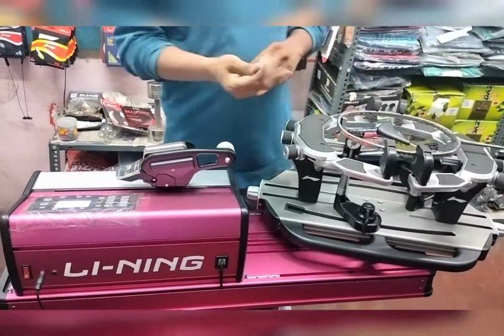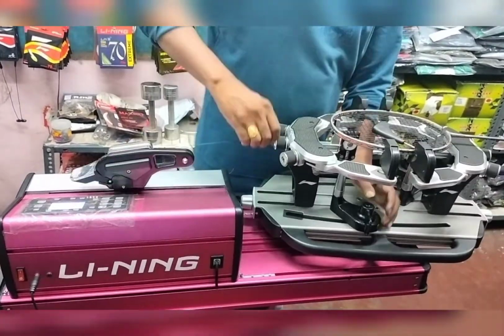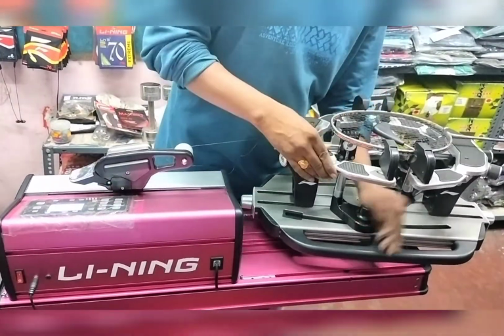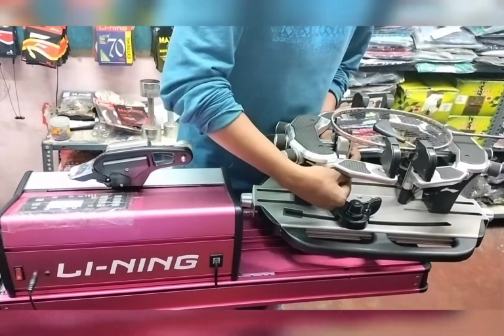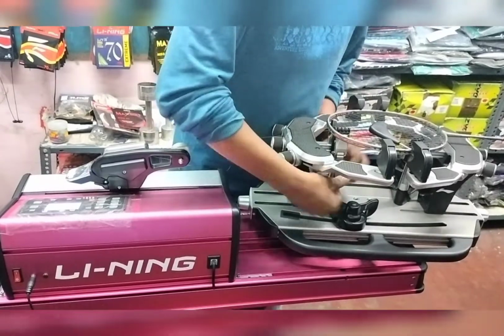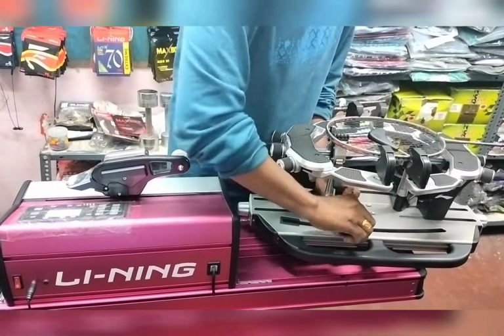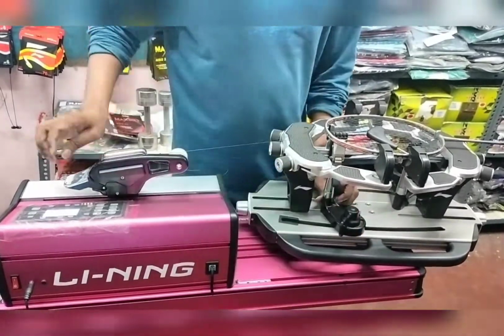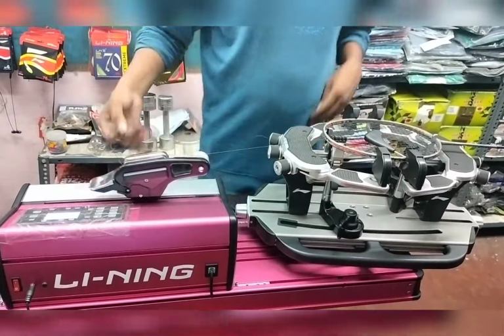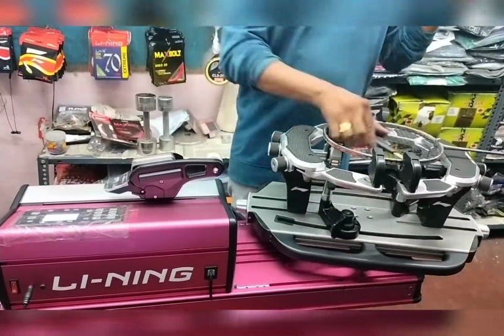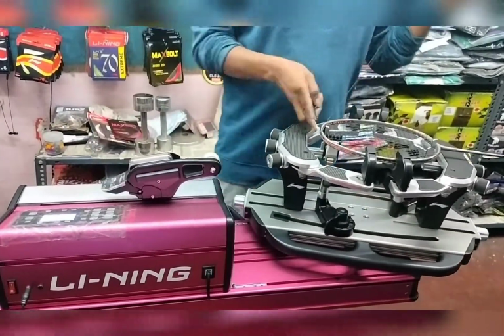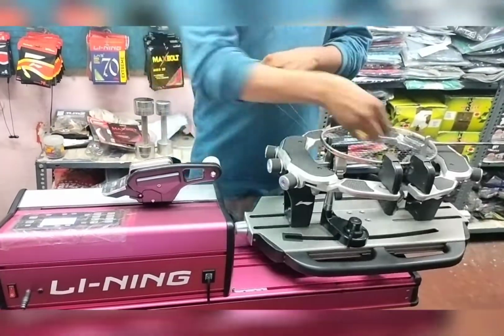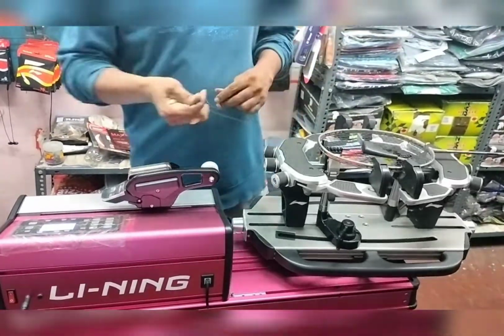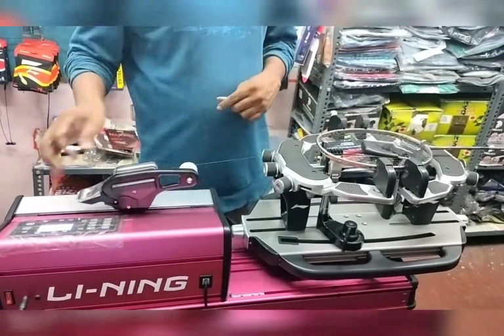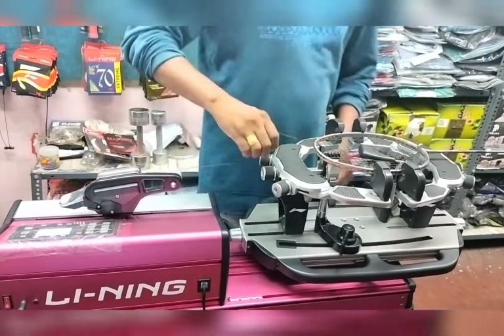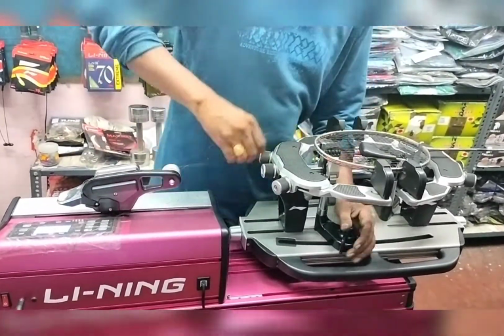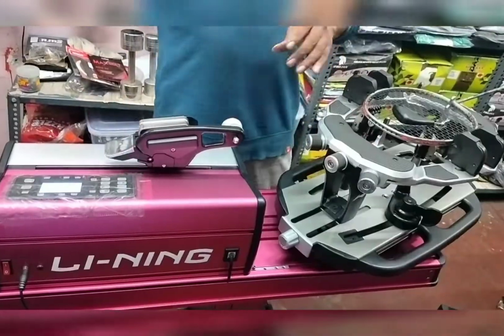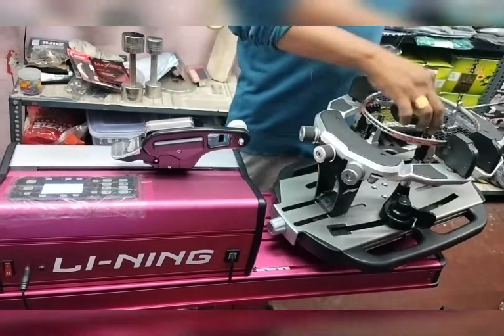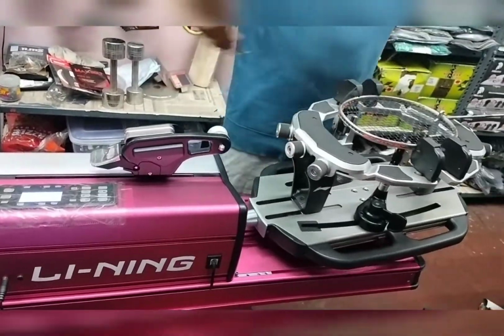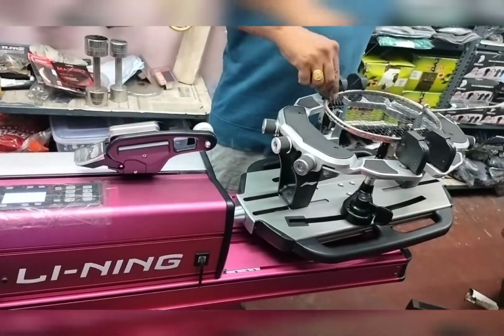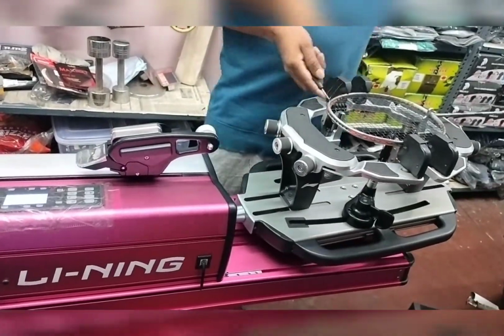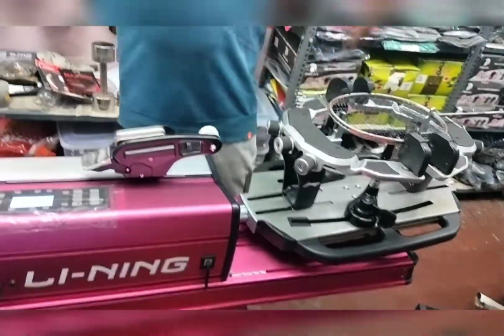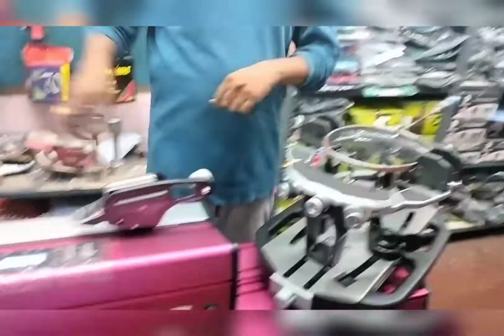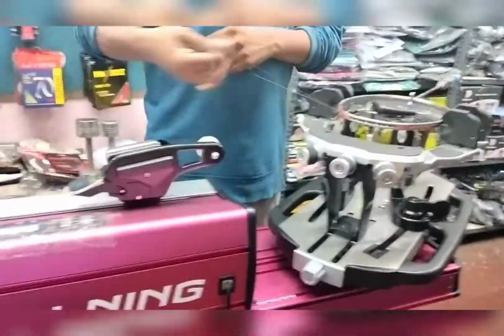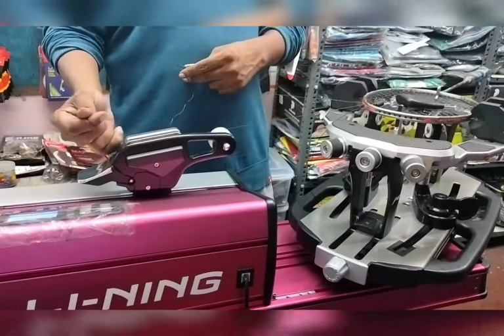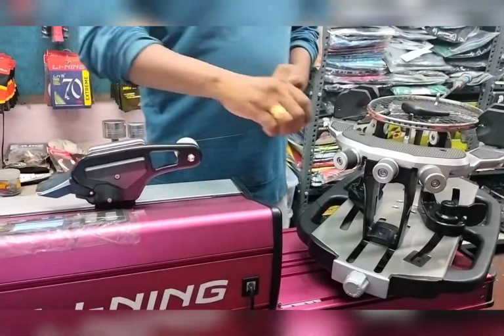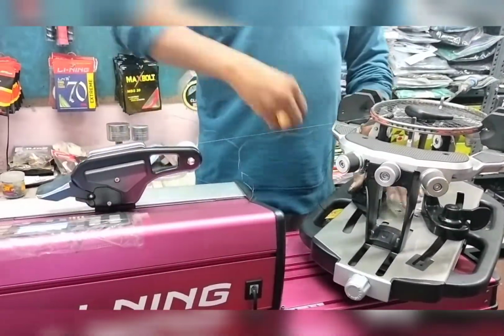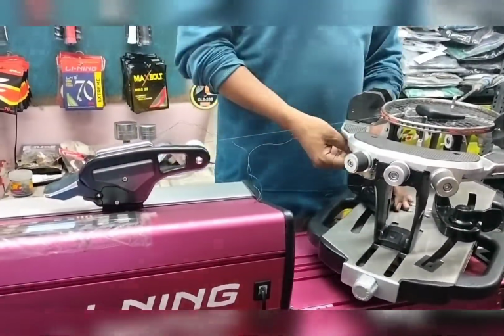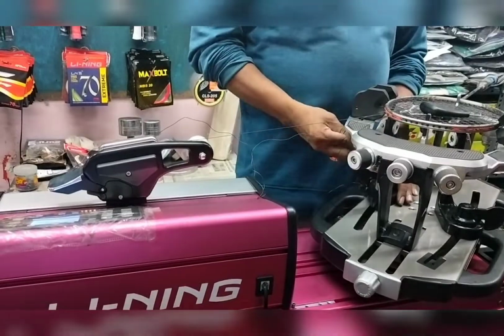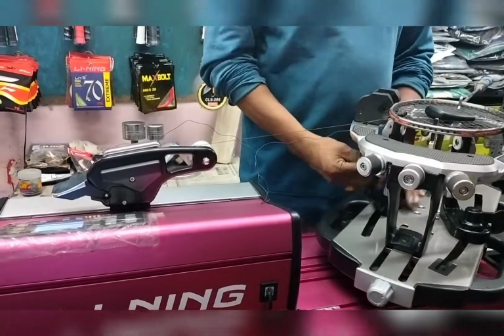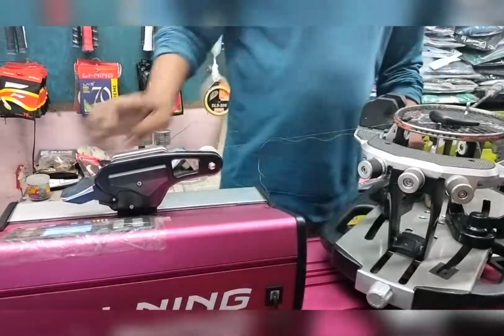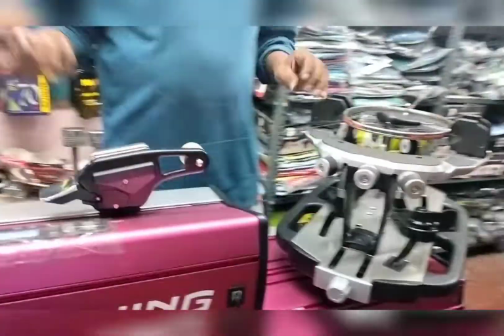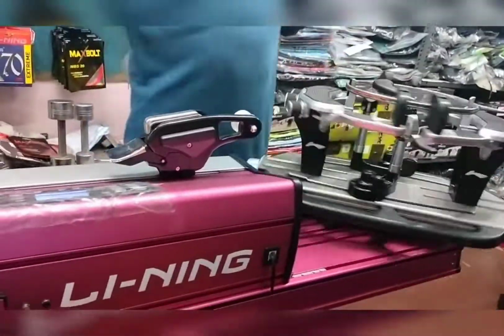Hi, I'm Nia Tran, and I'm a coach here at East Bay Badminton Association. I'm going to talk about proper grip work for the sport.